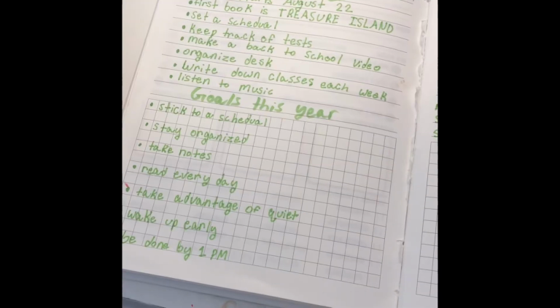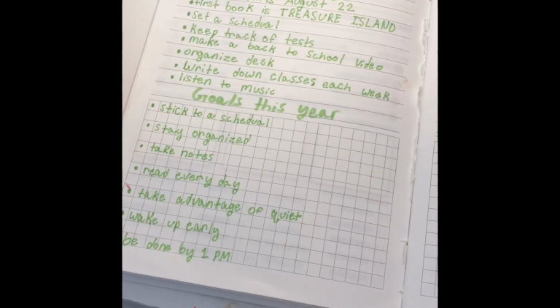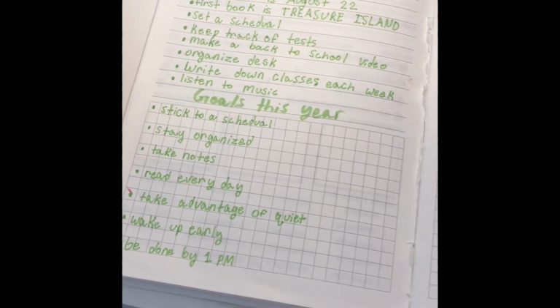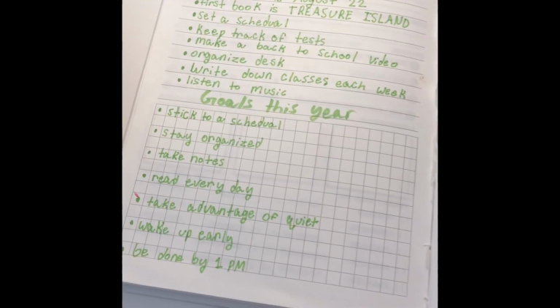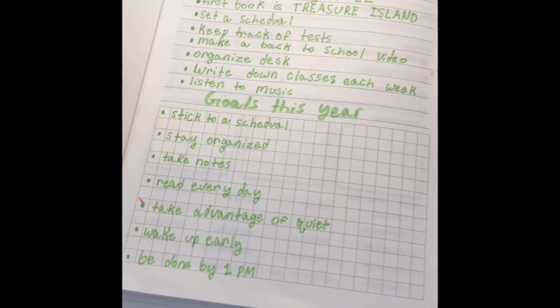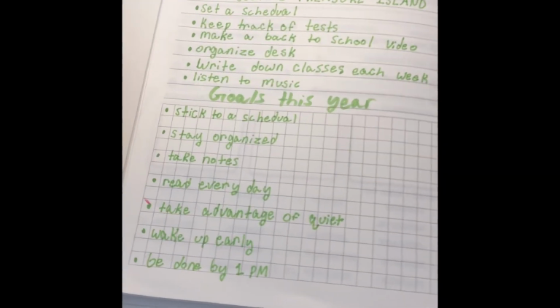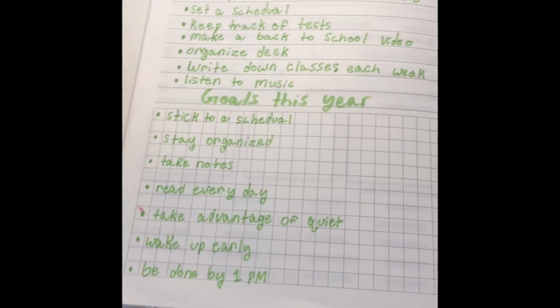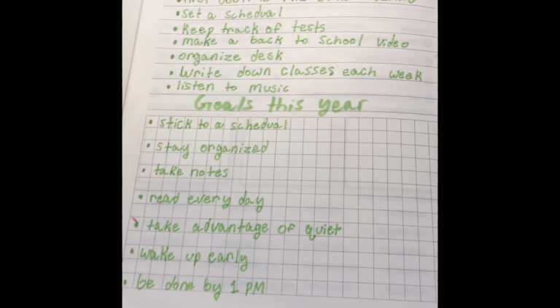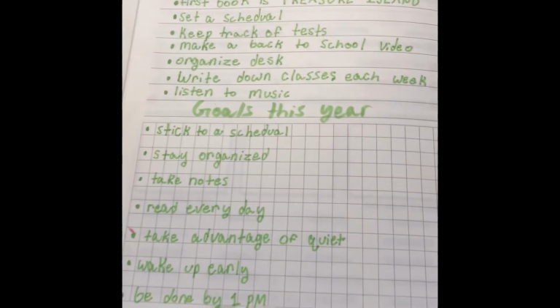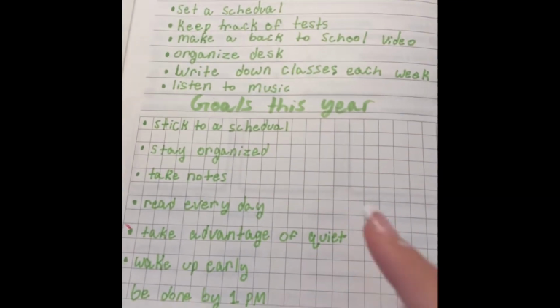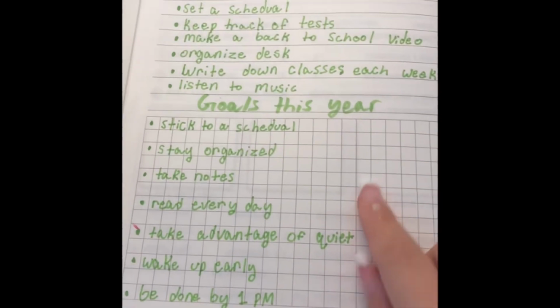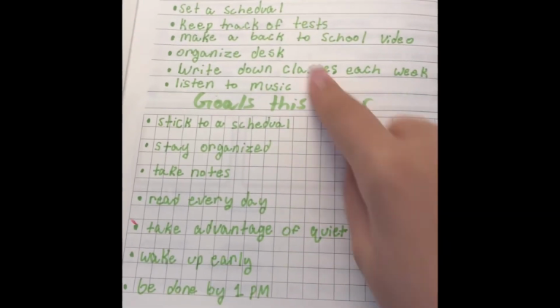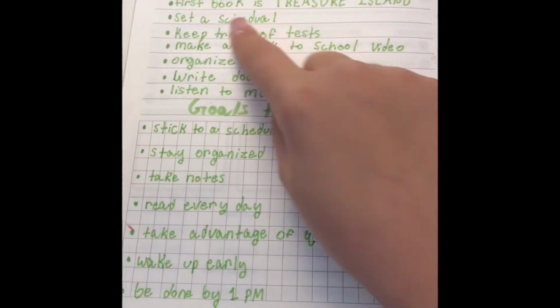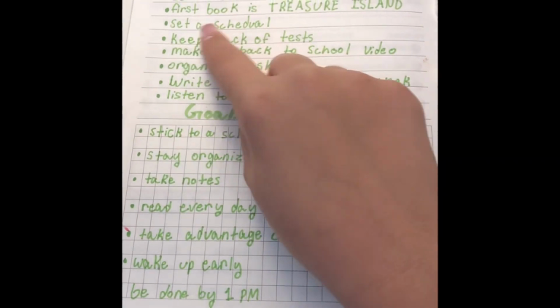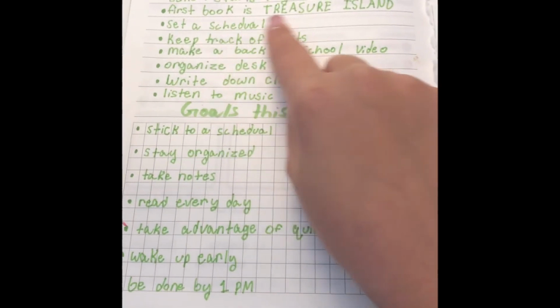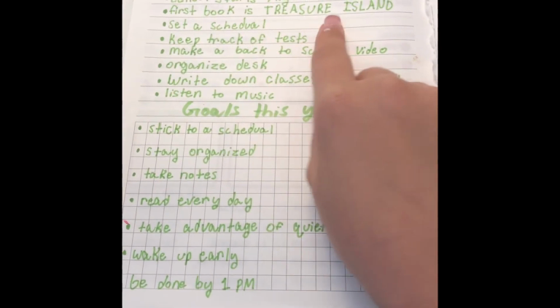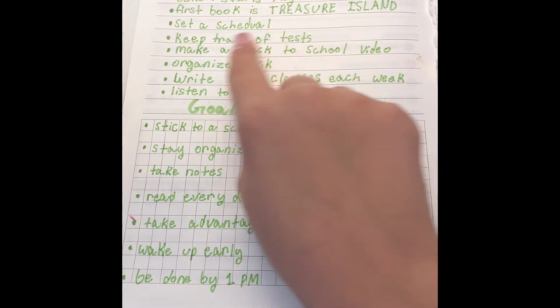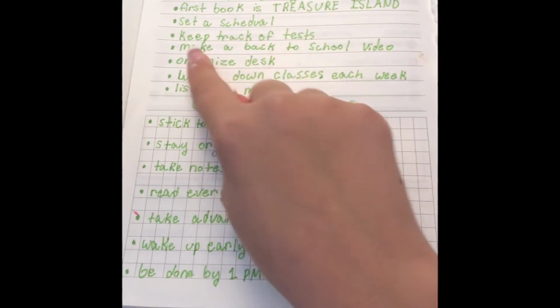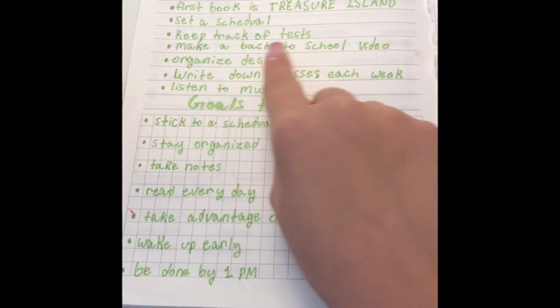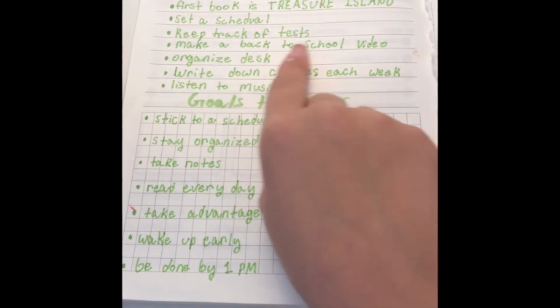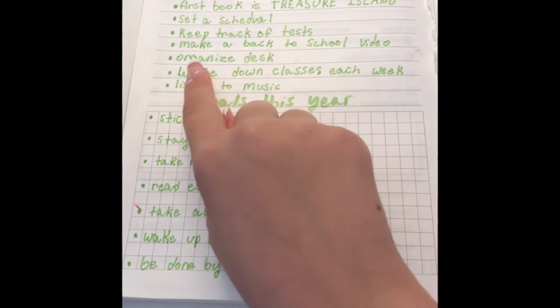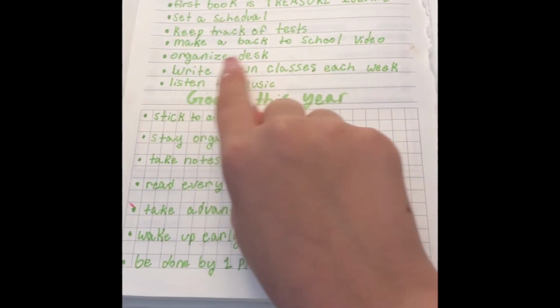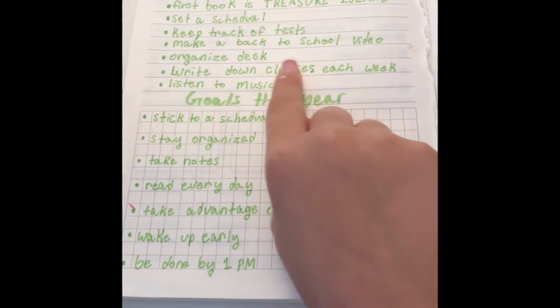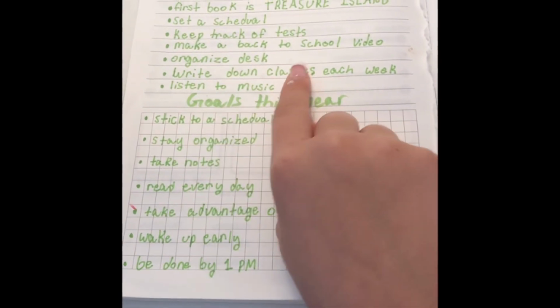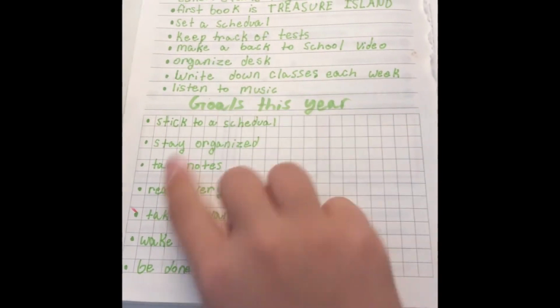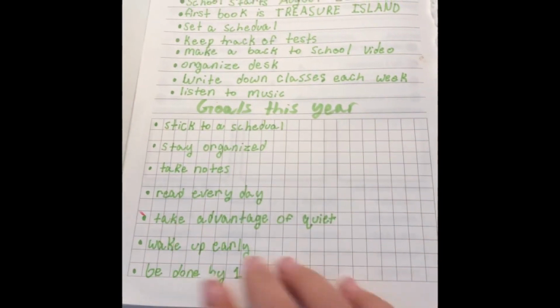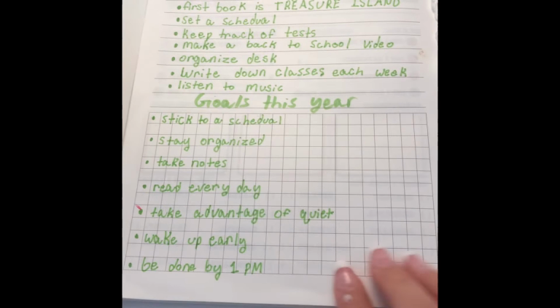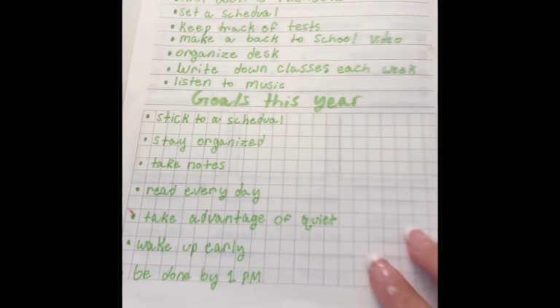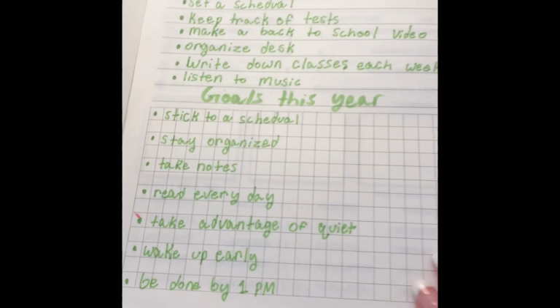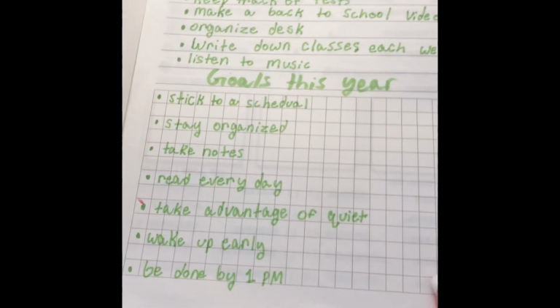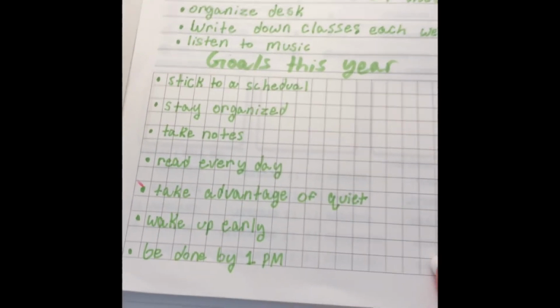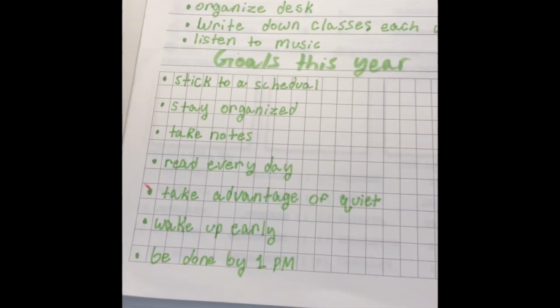In here I have just some notes of things that I want to do during the school year and also goals for this year.